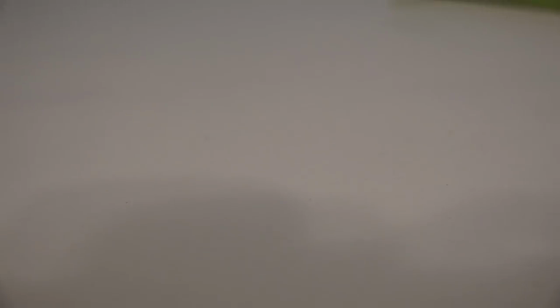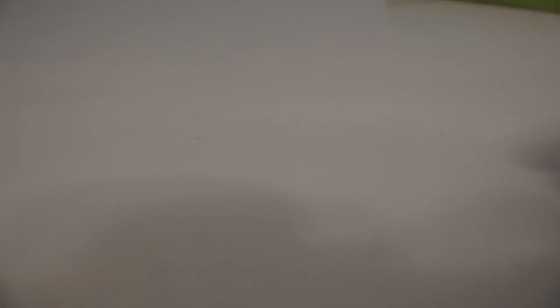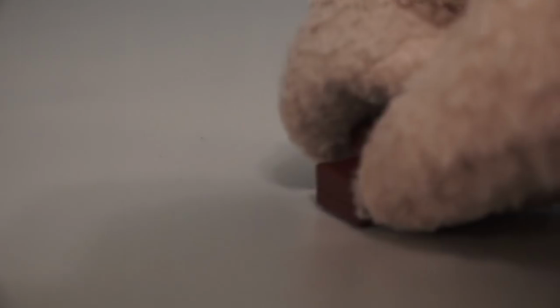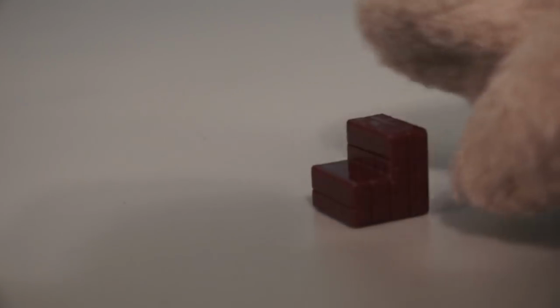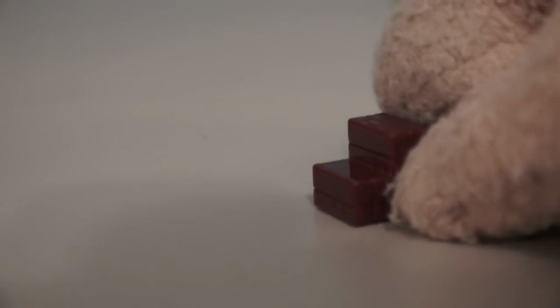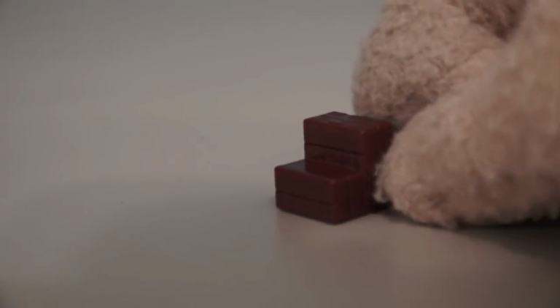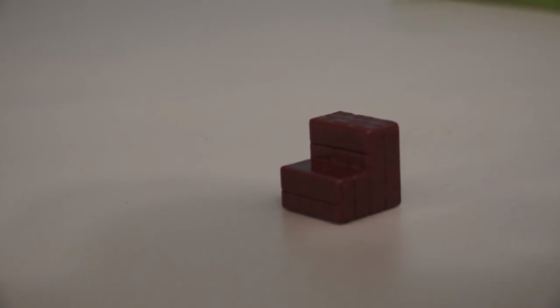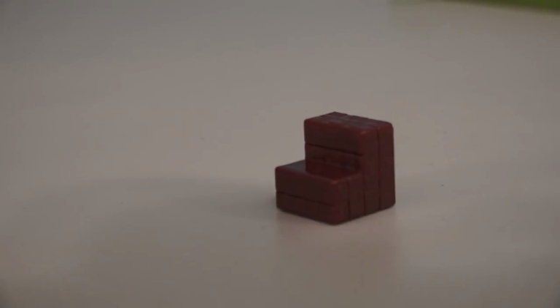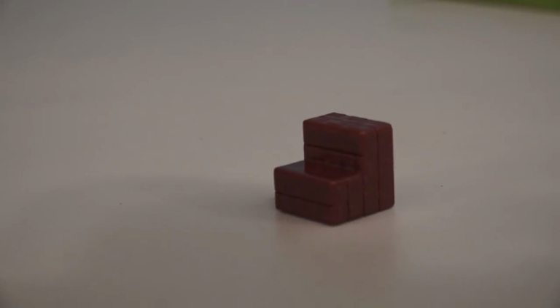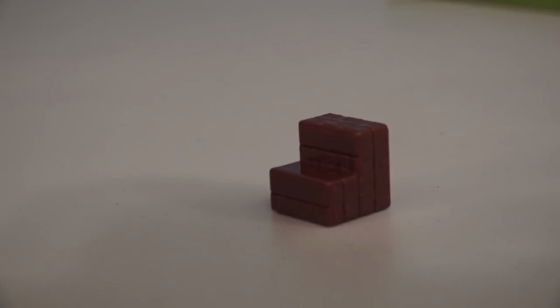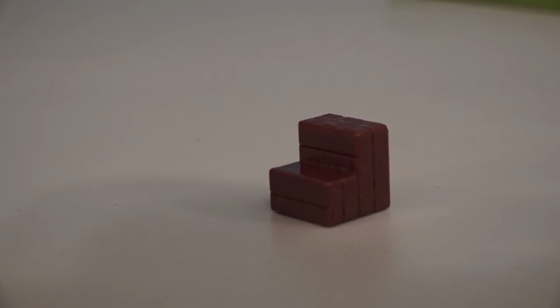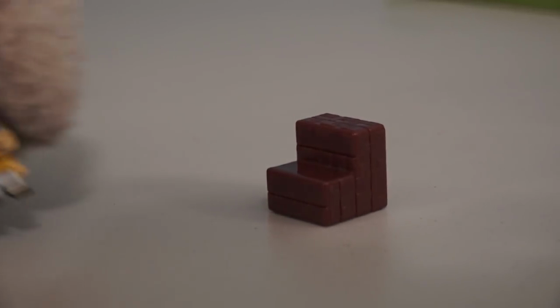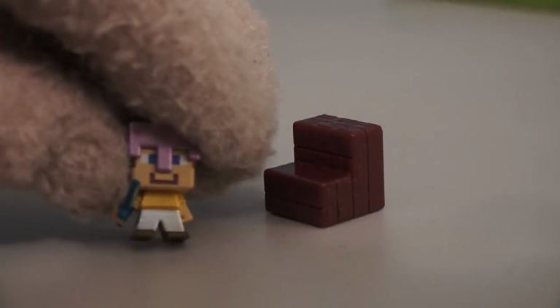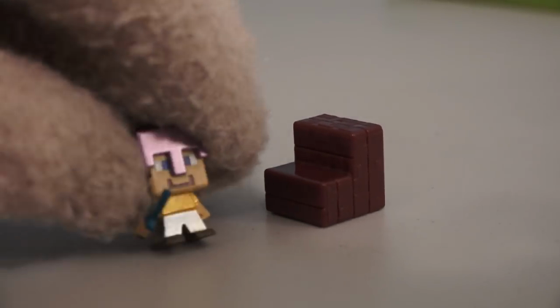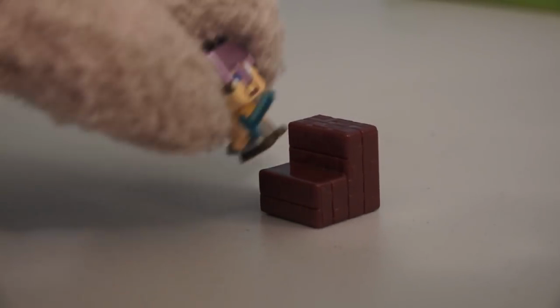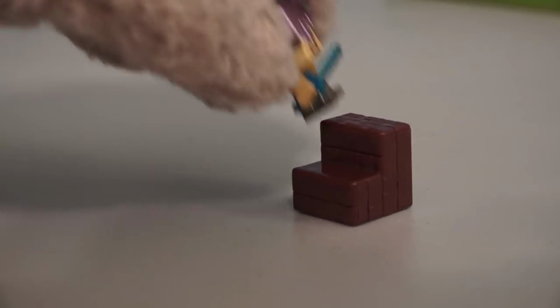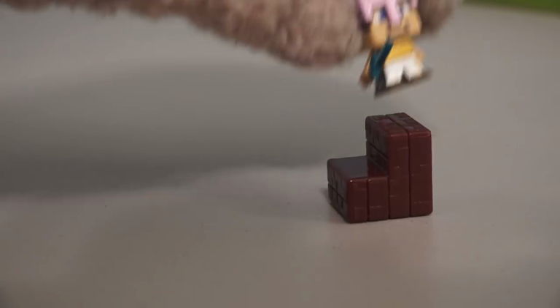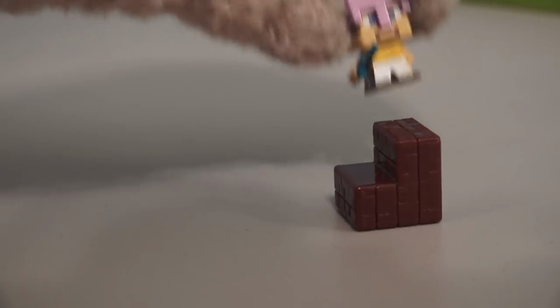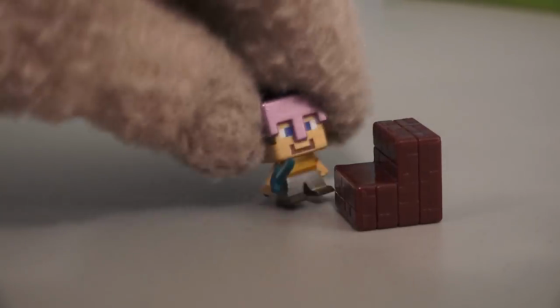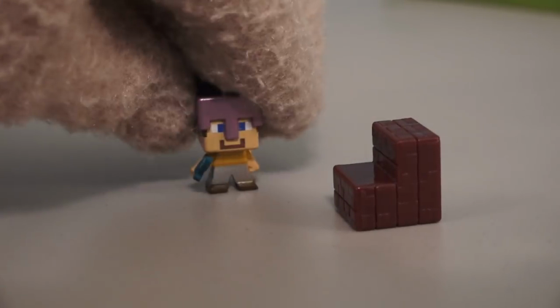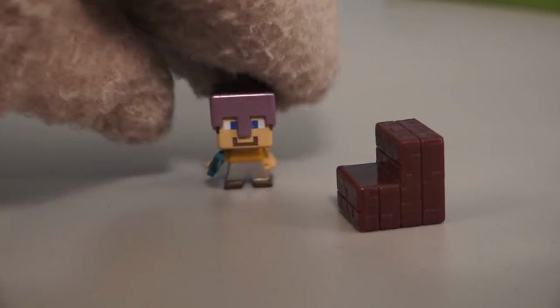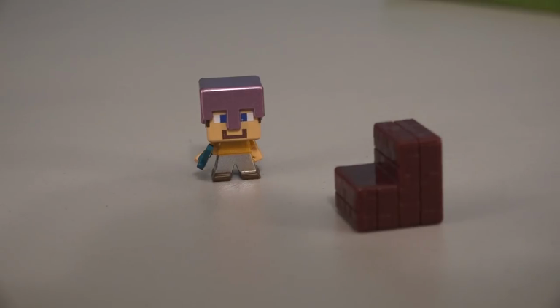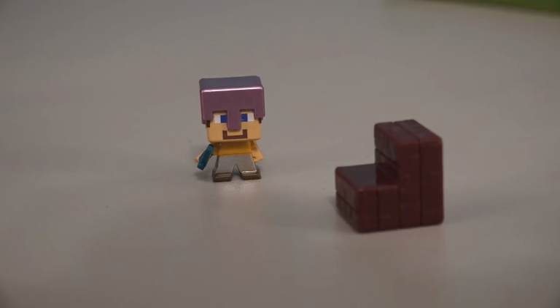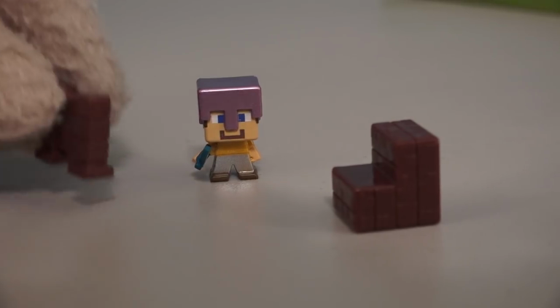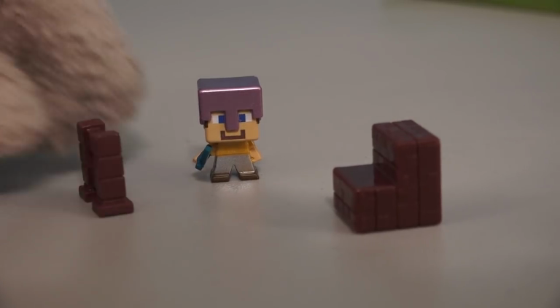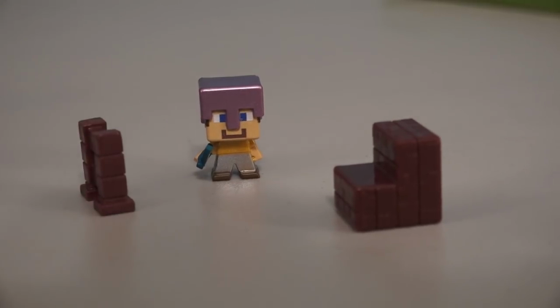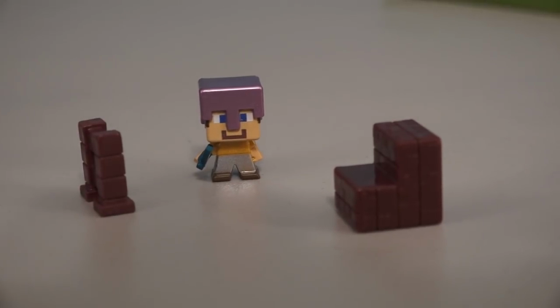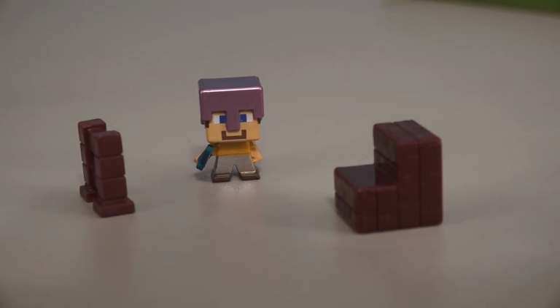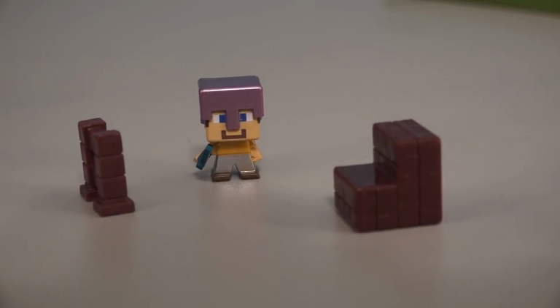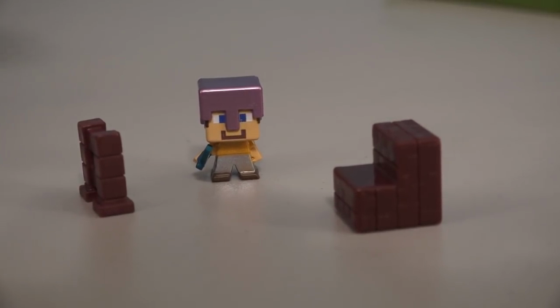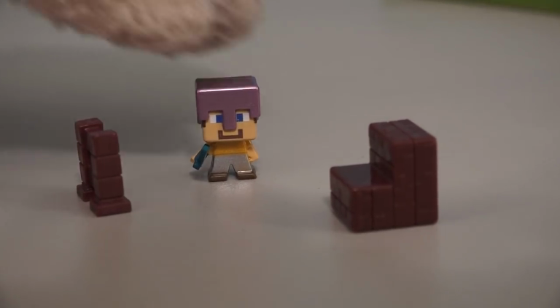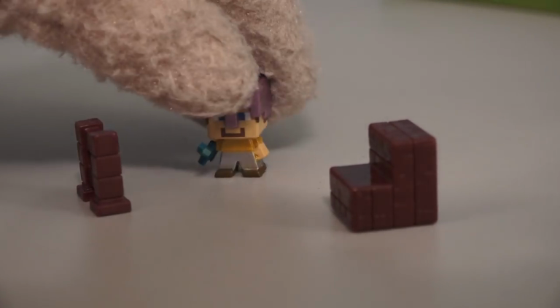The next item we get are some stairs that old Steve can climb. We also get another fence that Steve can jump over!